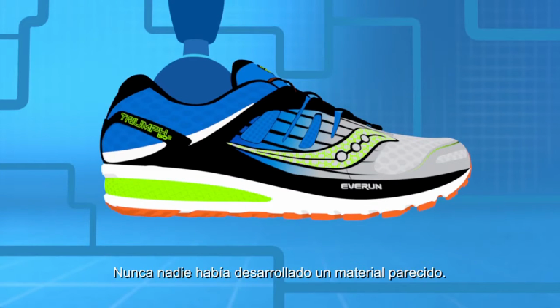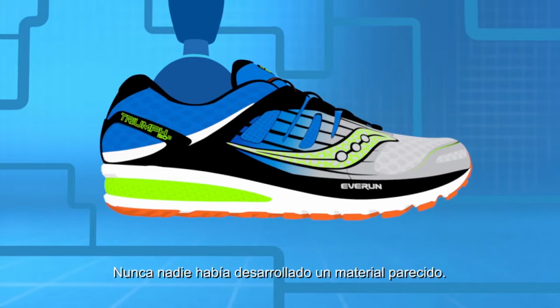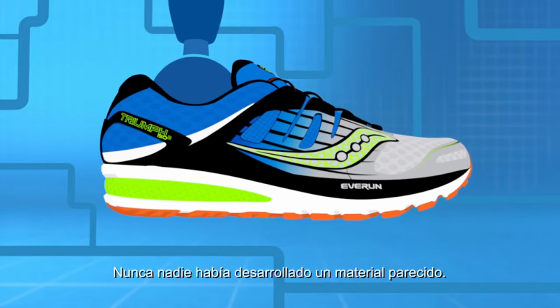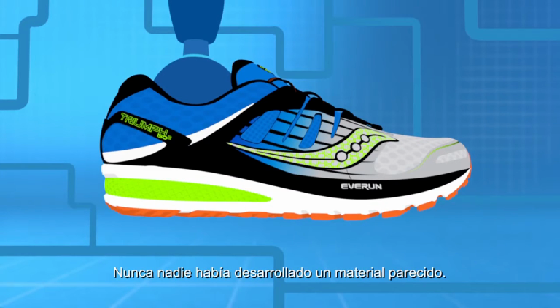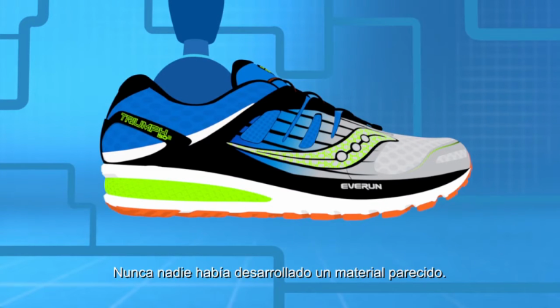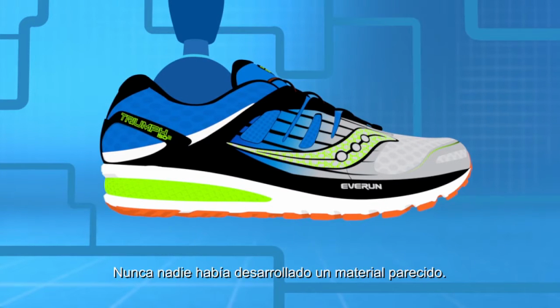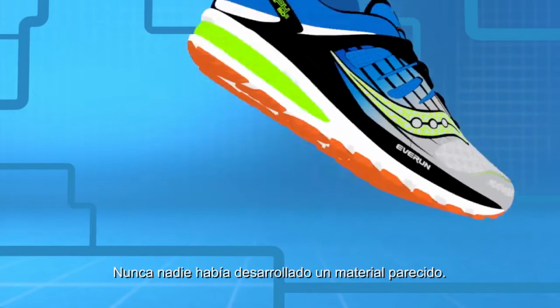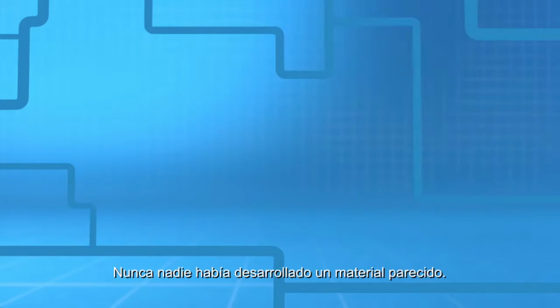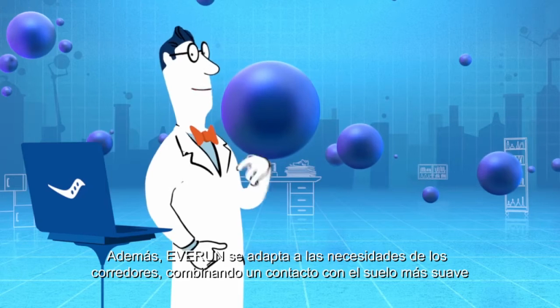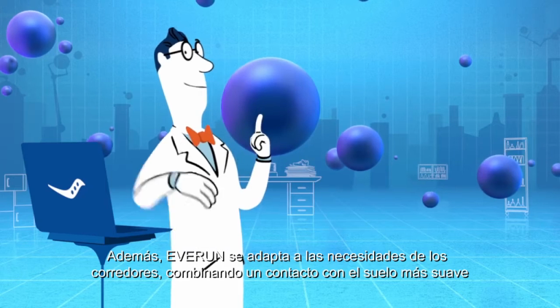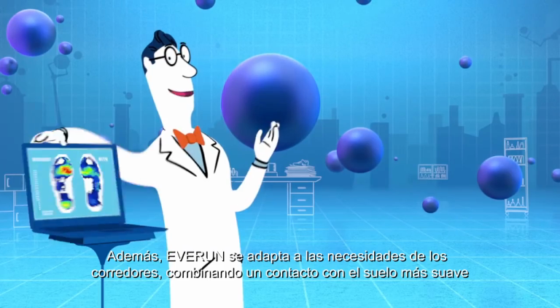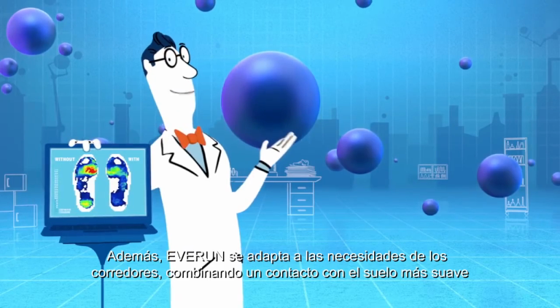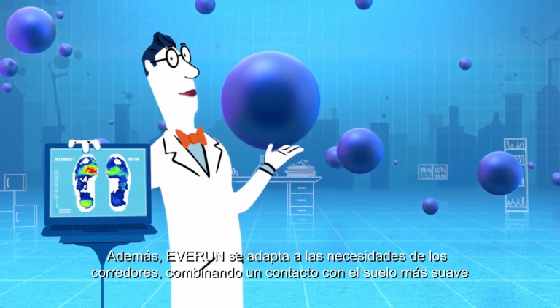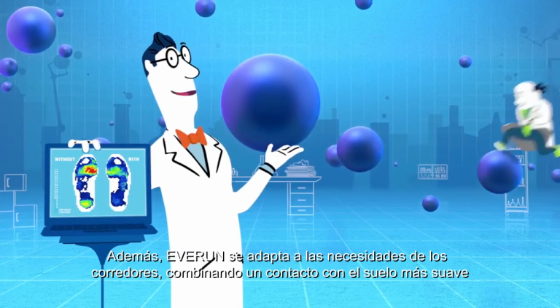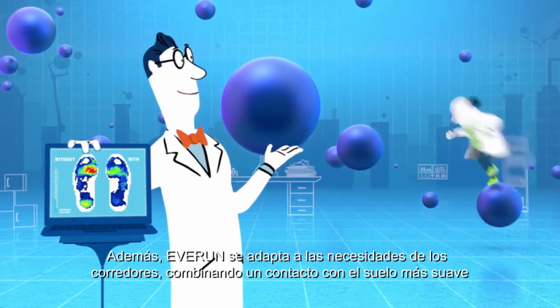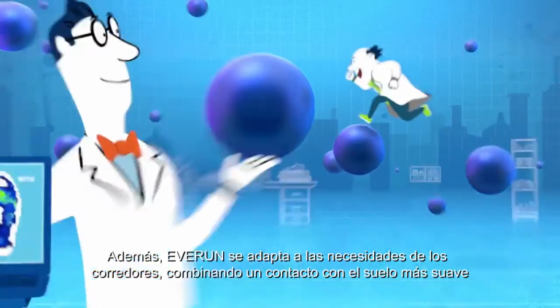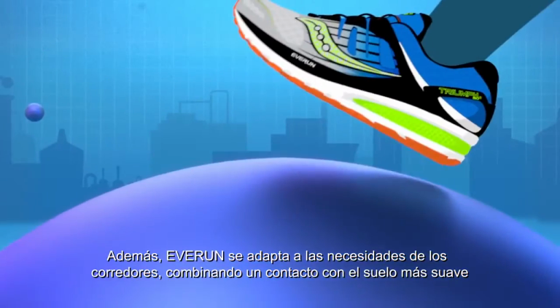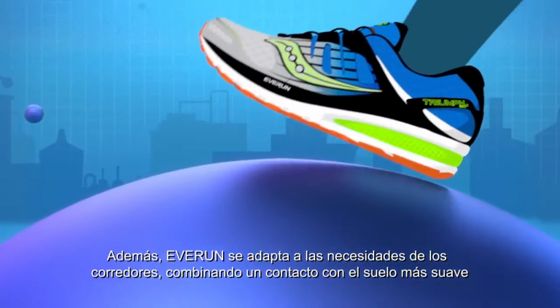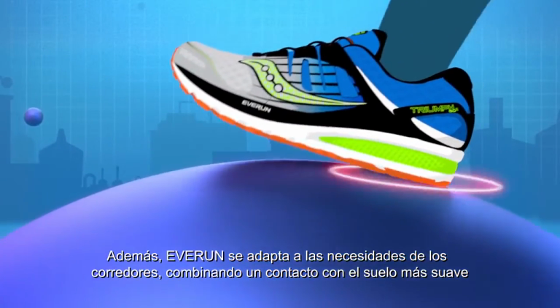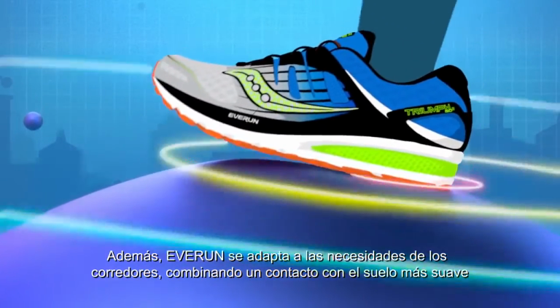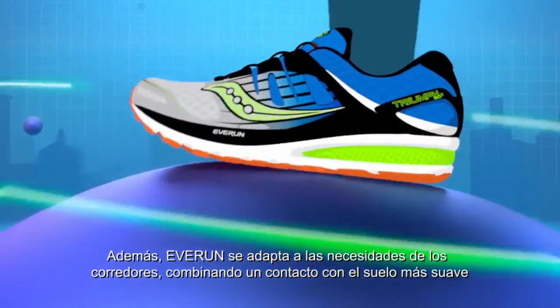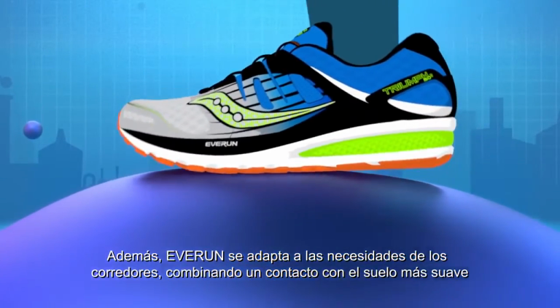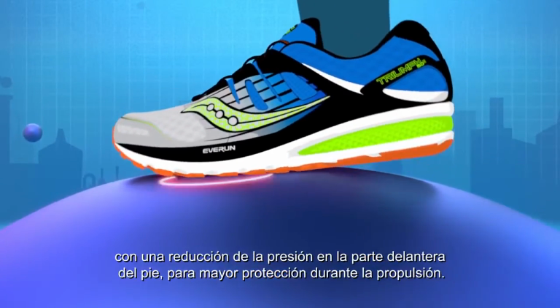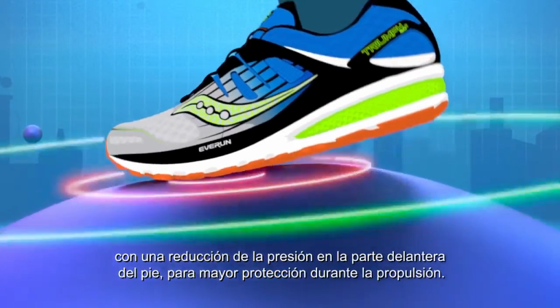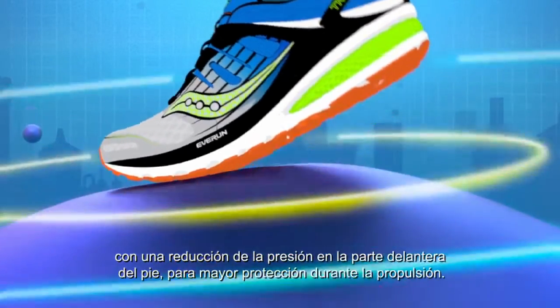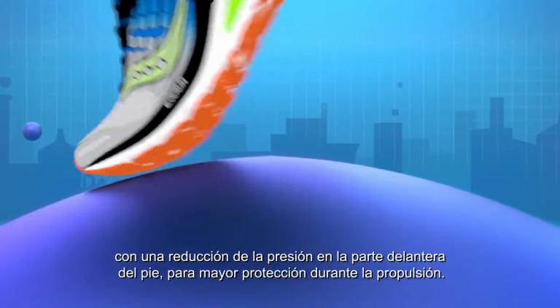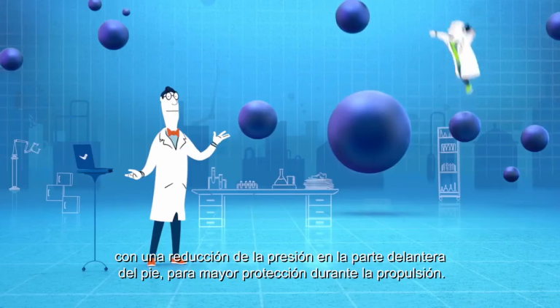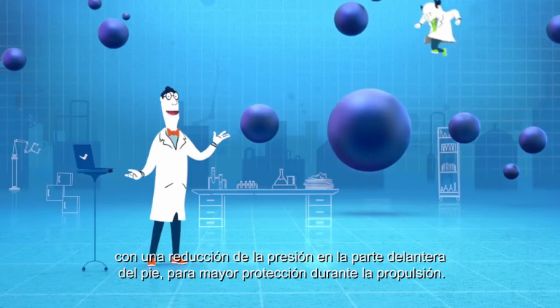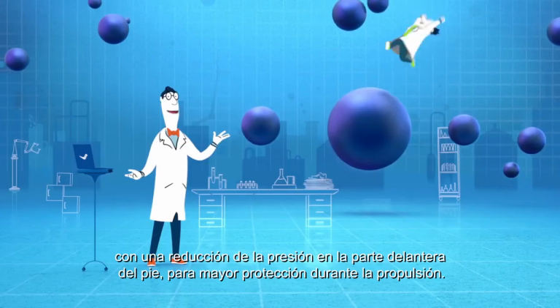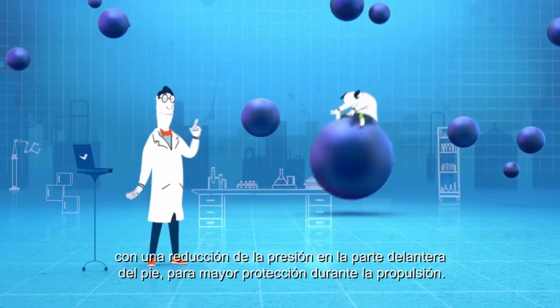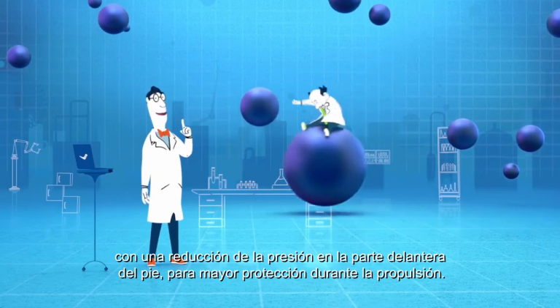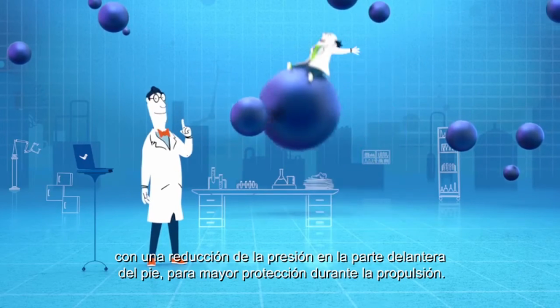No one's ever done stuff like this stuff! Furthermore, it adapts to runners' needs, combining smoother landings in the heel with reduced pressure in the forefoot for better protection during takeoffs.